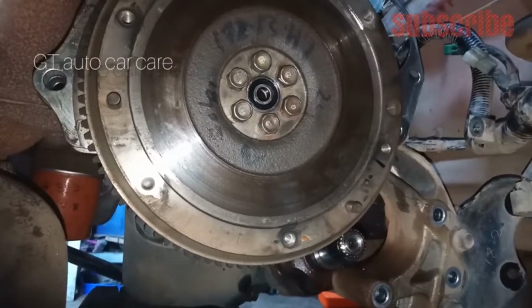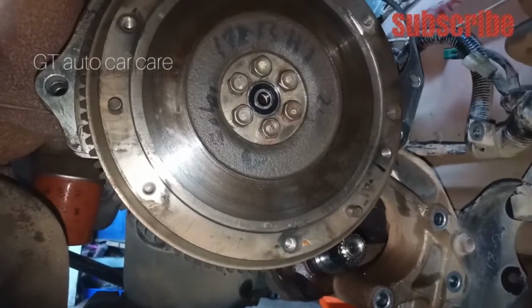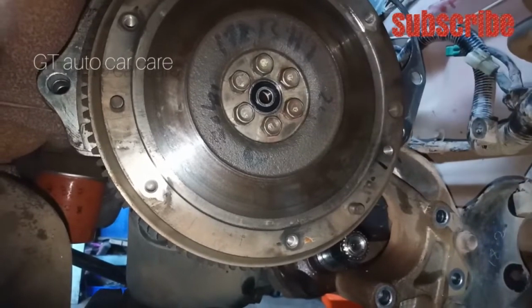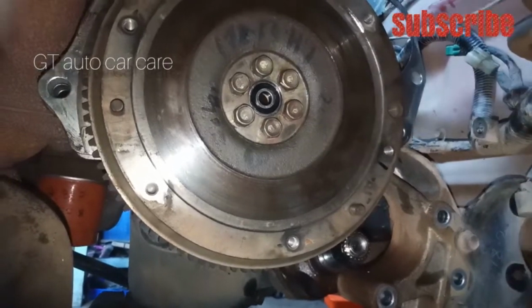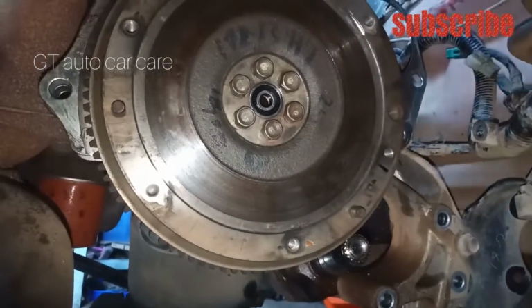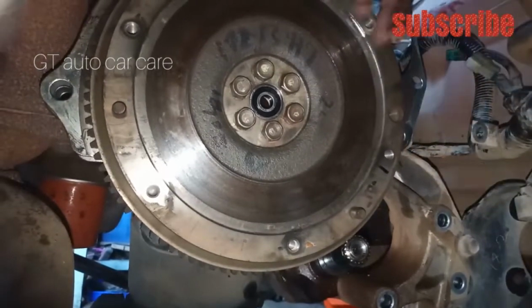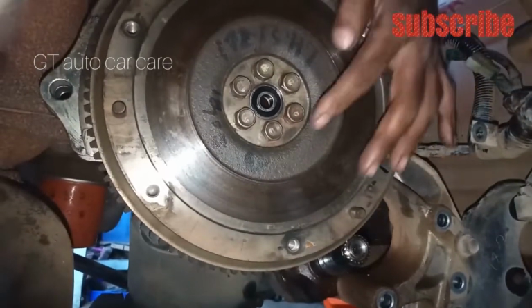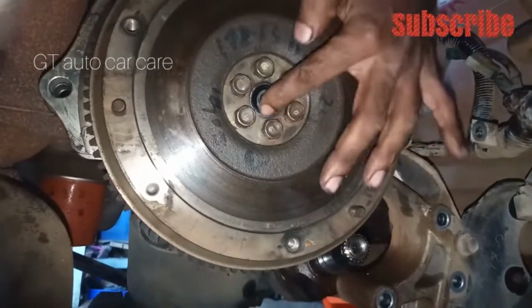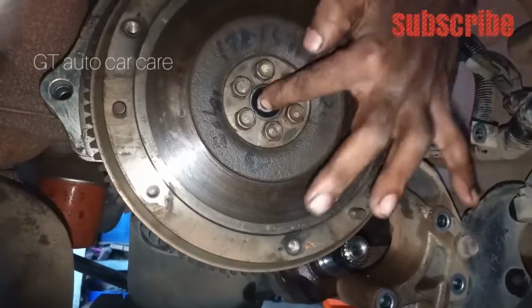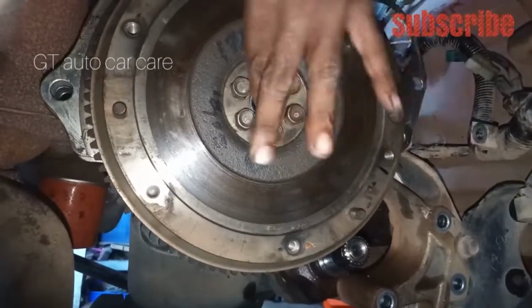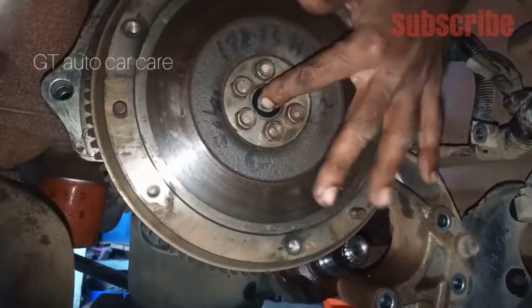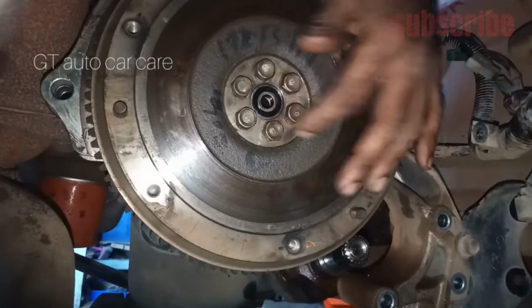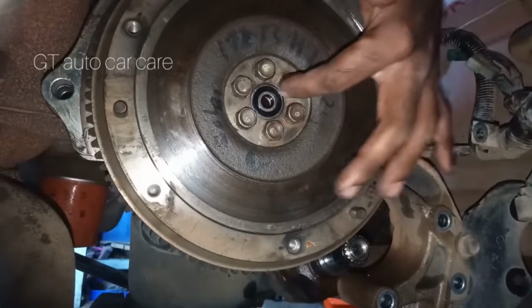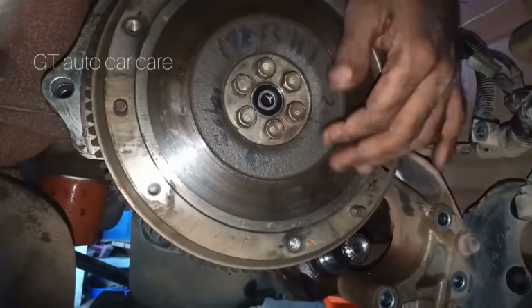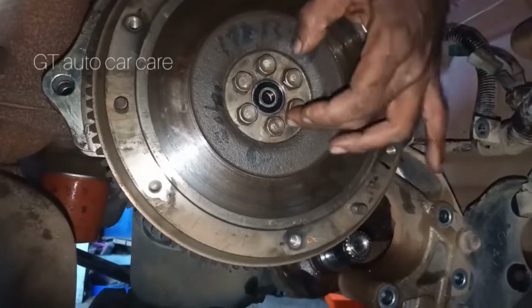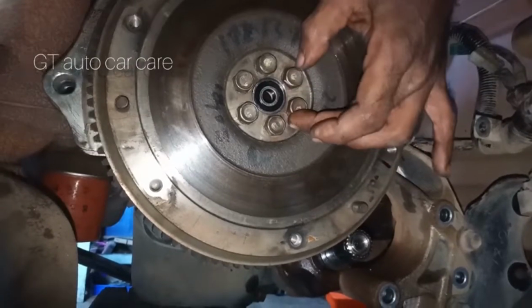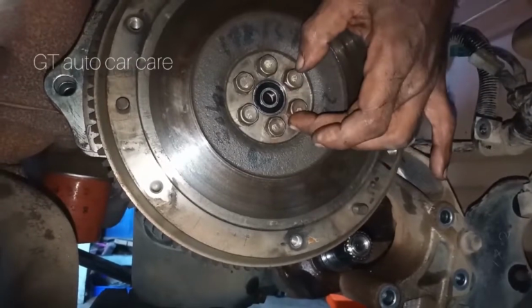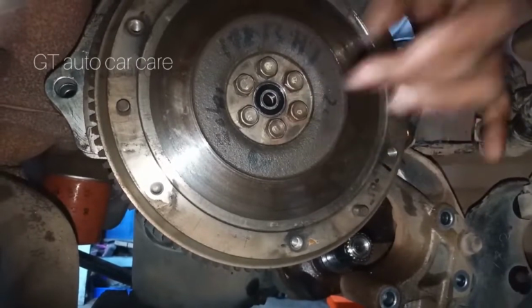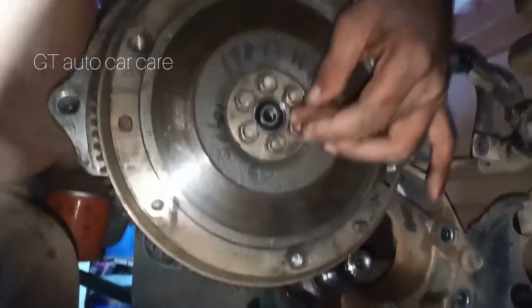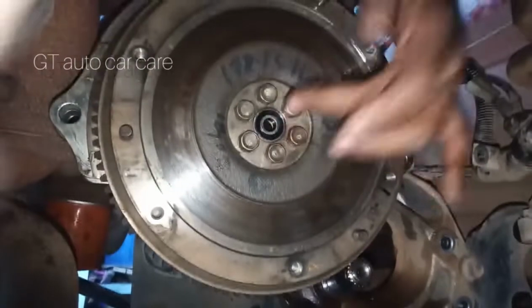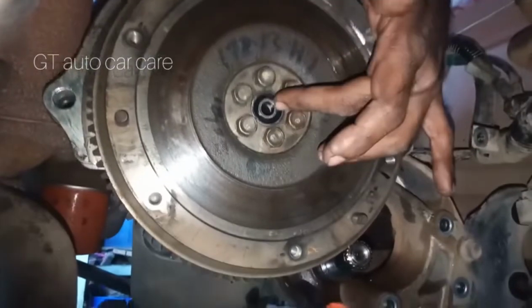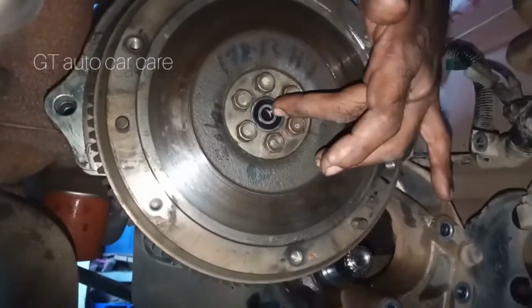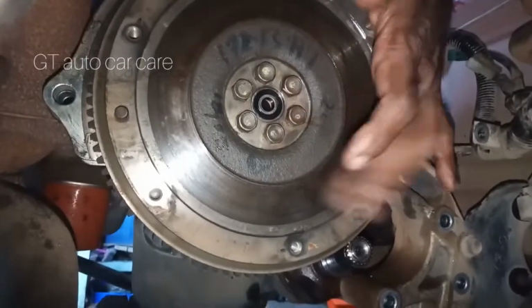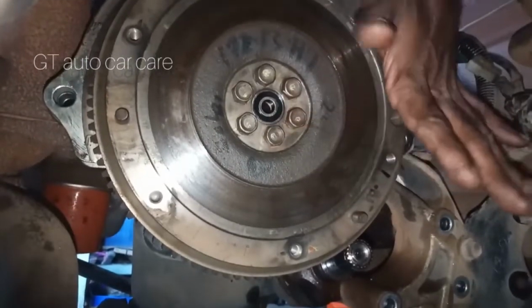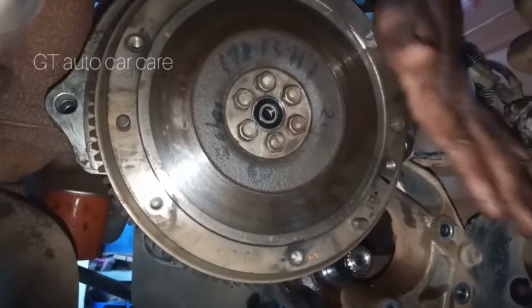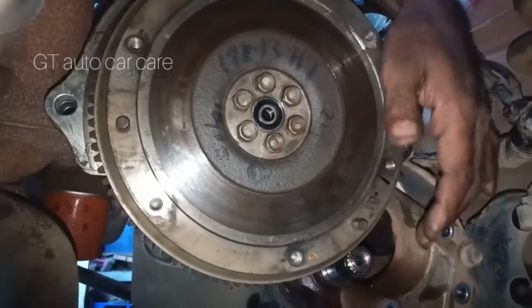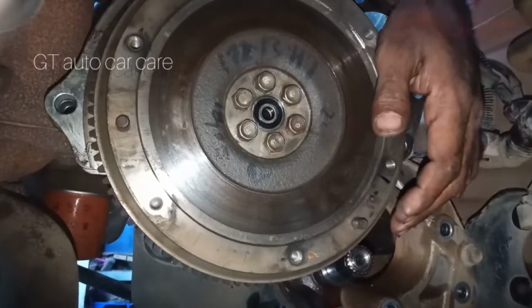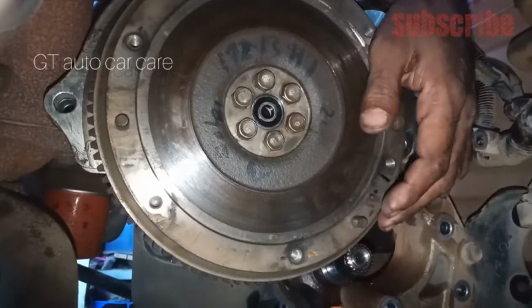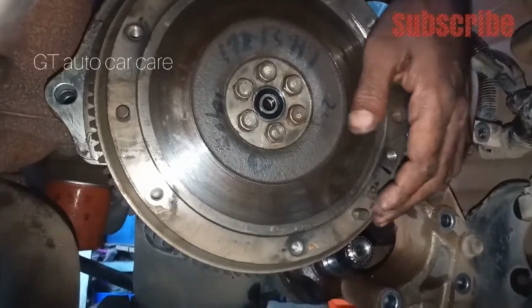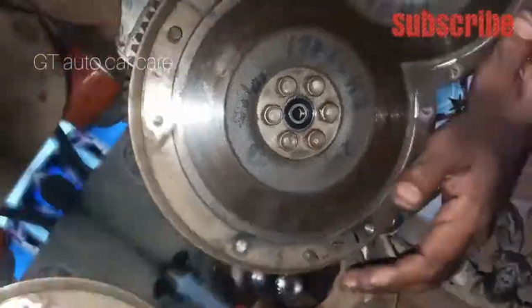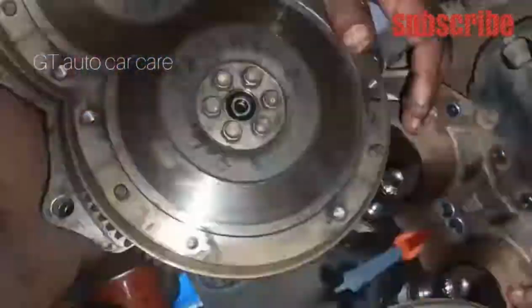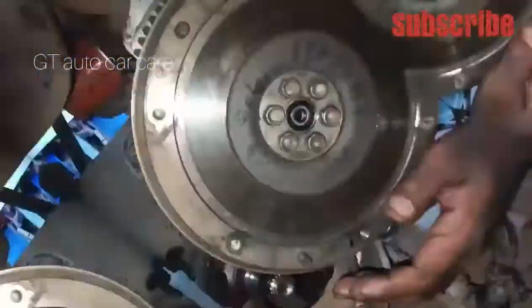So in this video, we will have to make the pilot bearing. We will have to make the flywheel. Ok, thank you for watching.